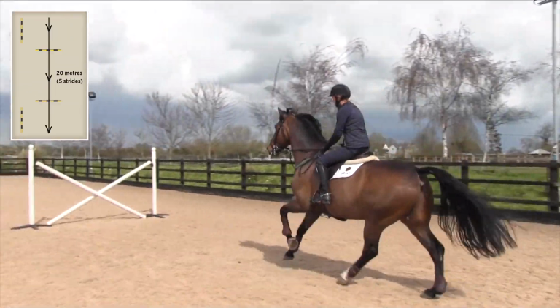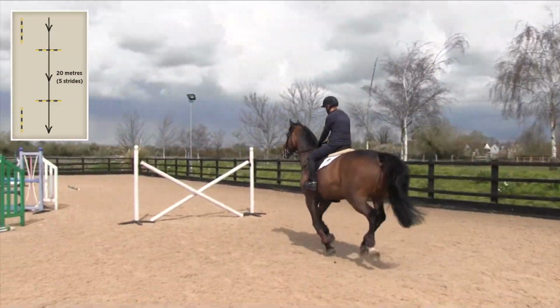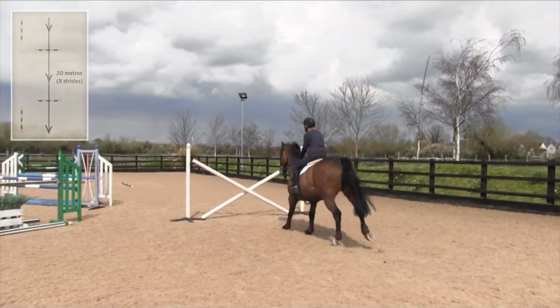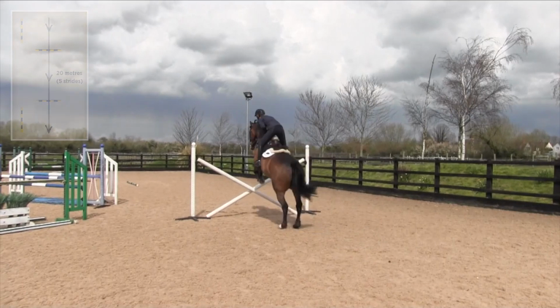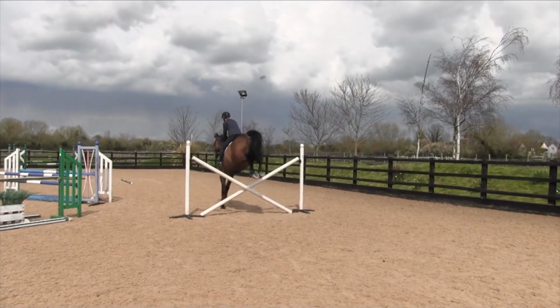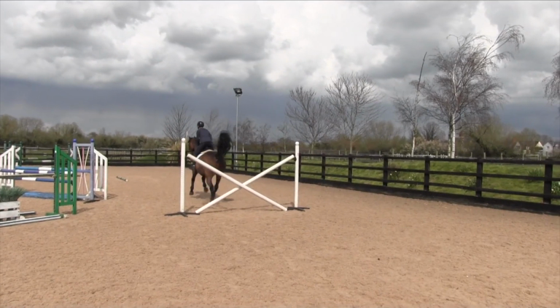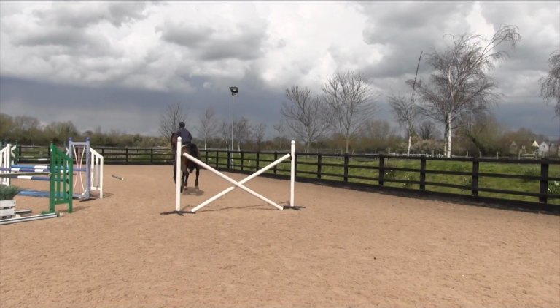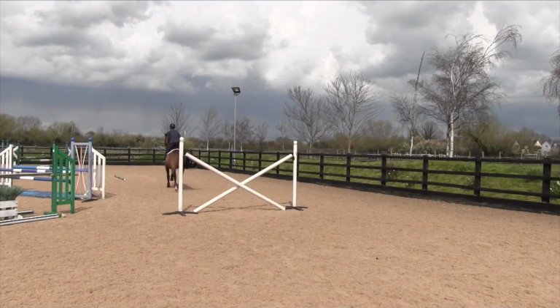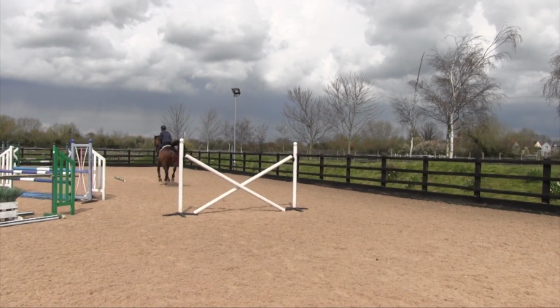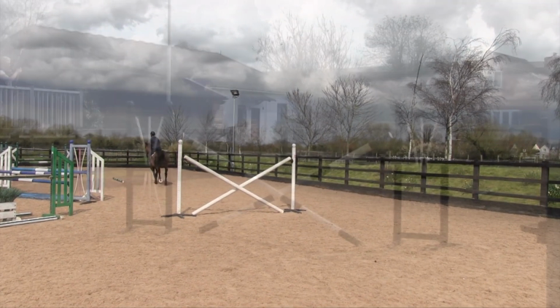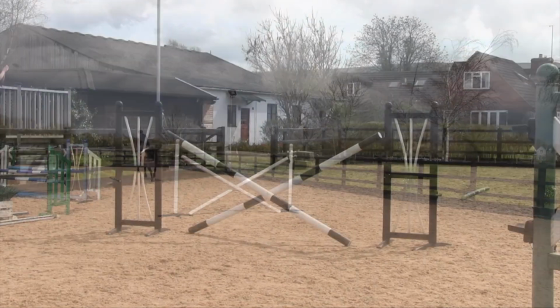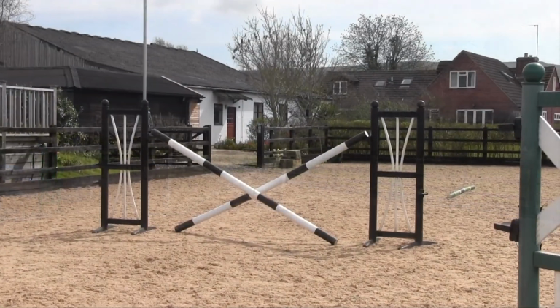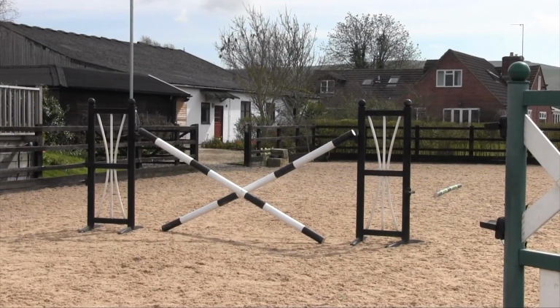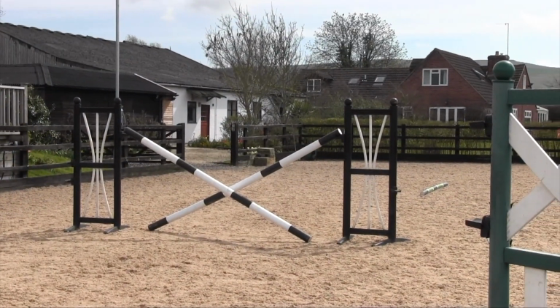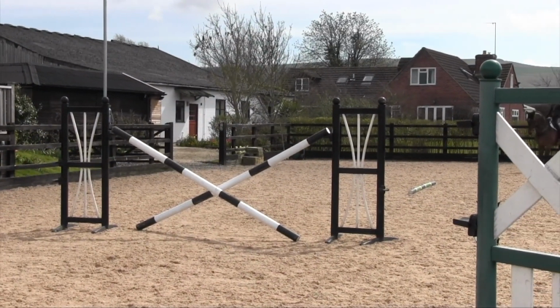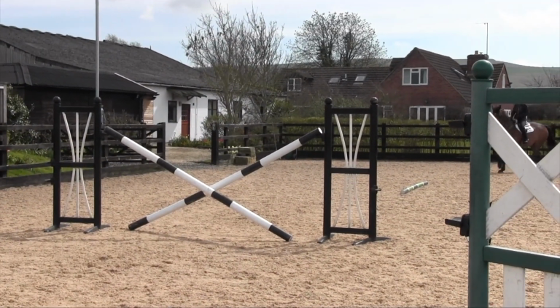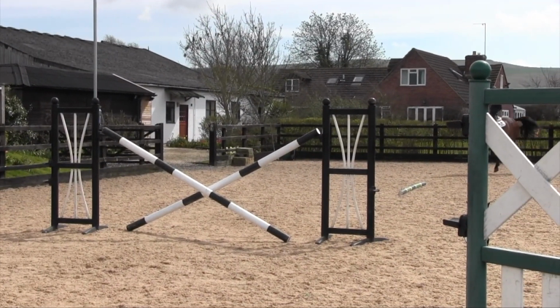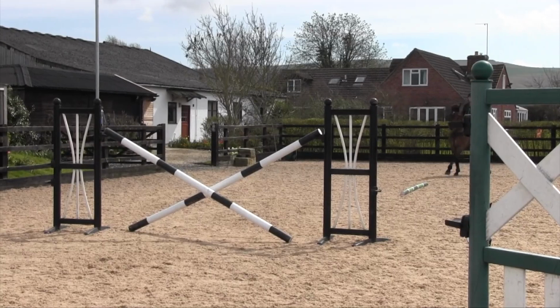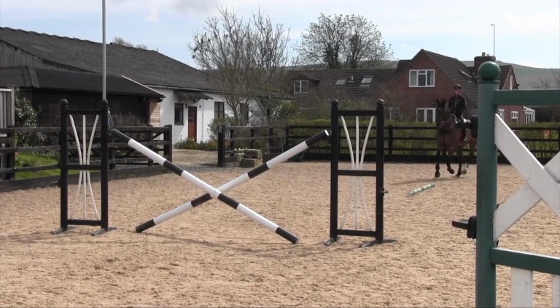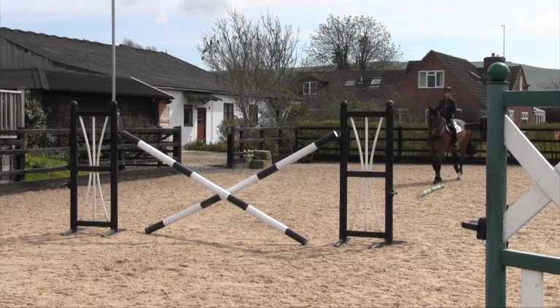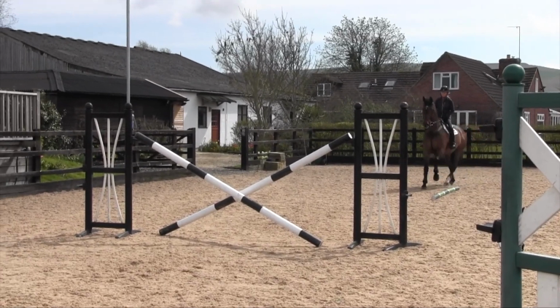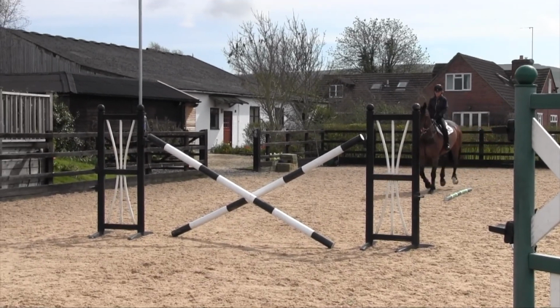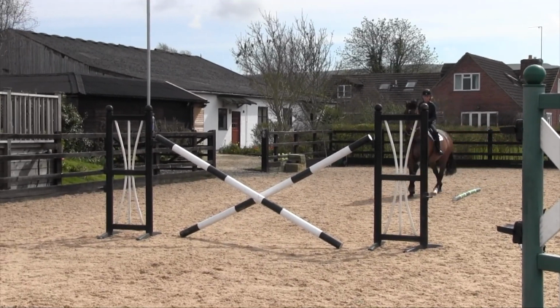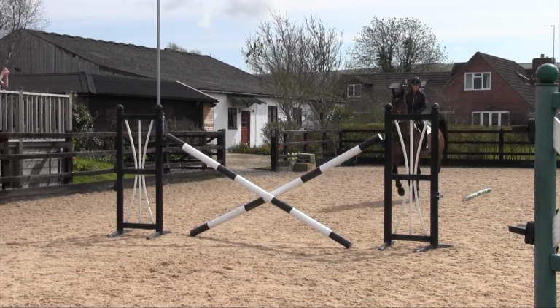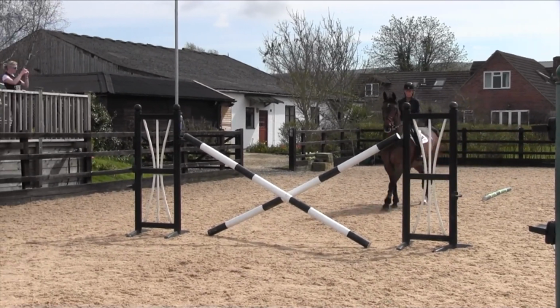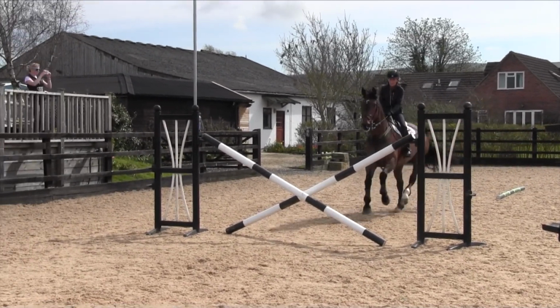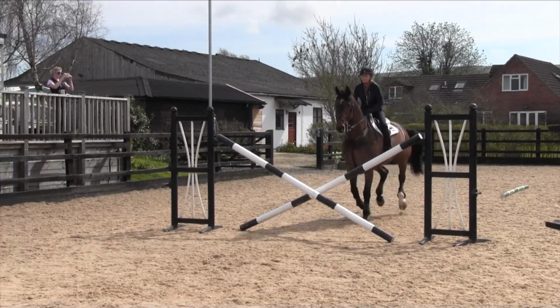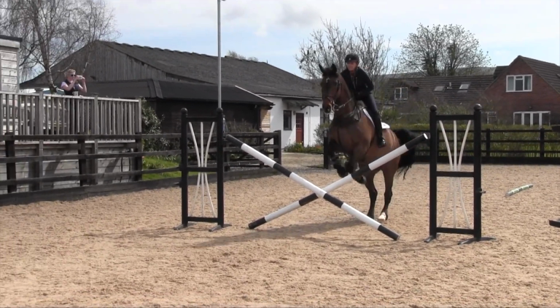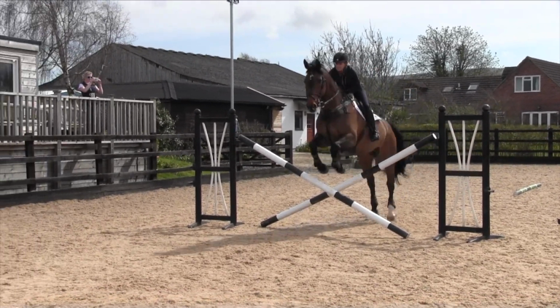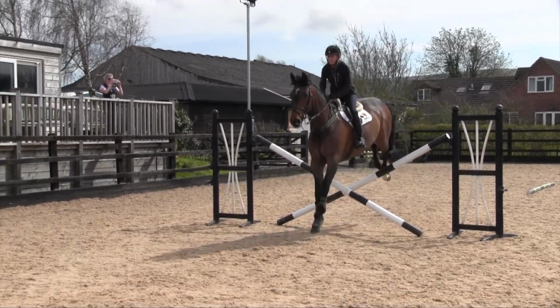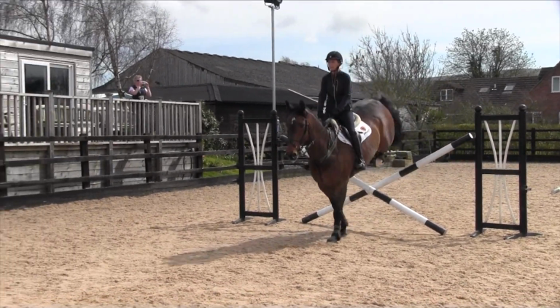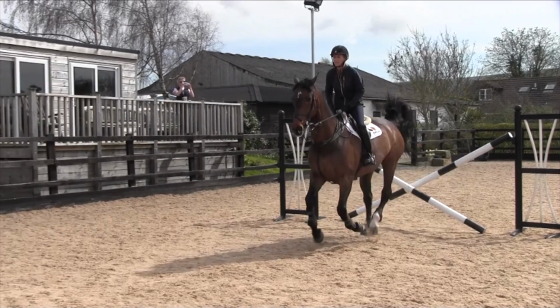What I'm going to do is go down this exercise on five normal strides, then I'm going to go down it on six strides, and then on seven strides, and show the difference with the canter that you need to get those strides.